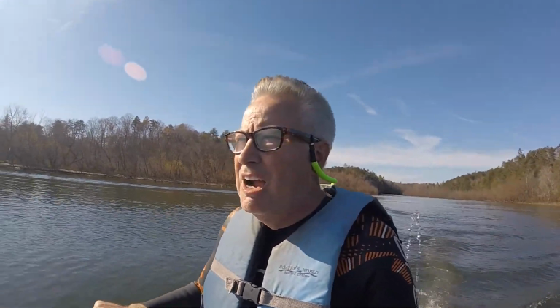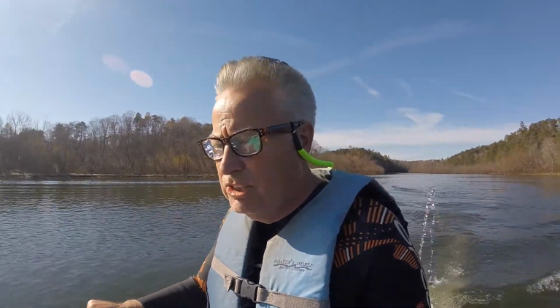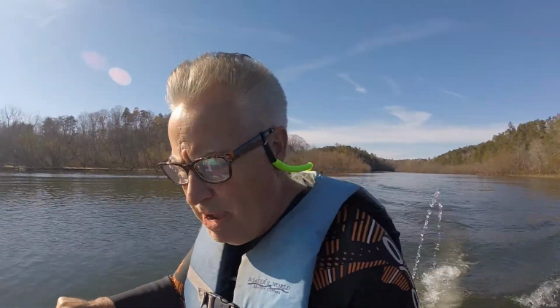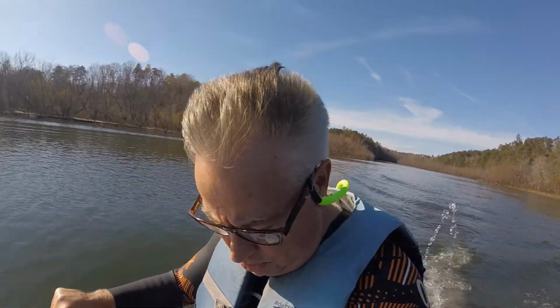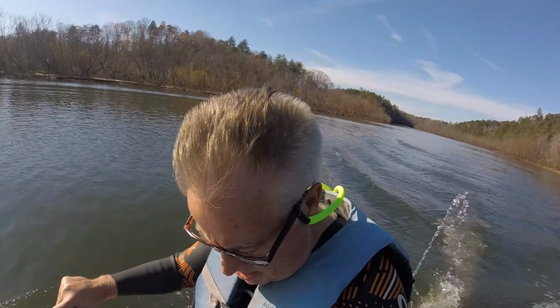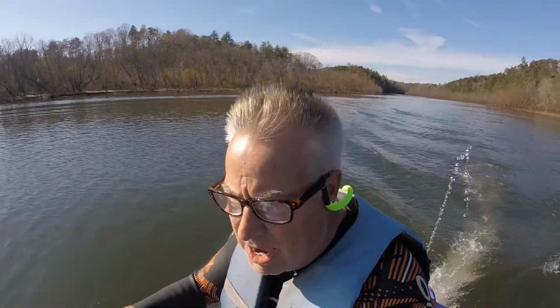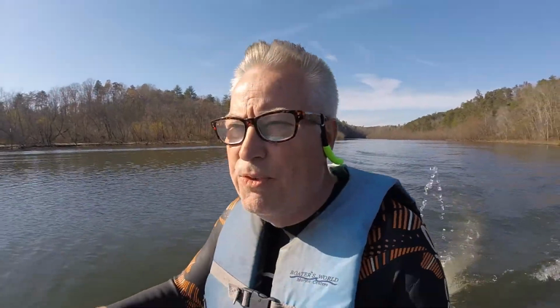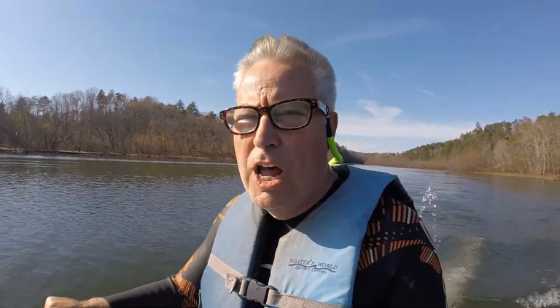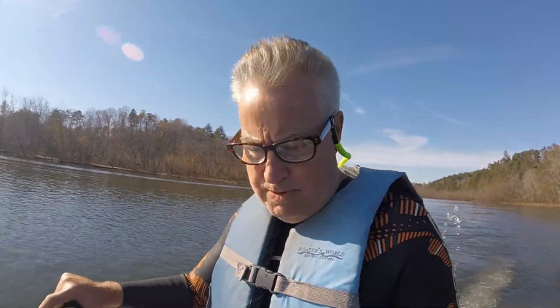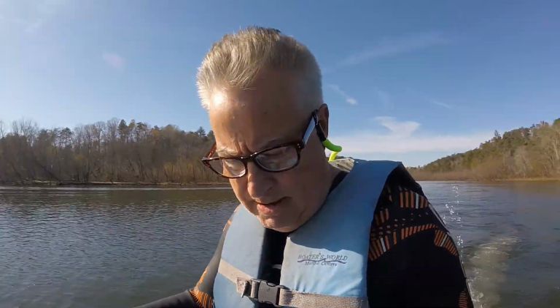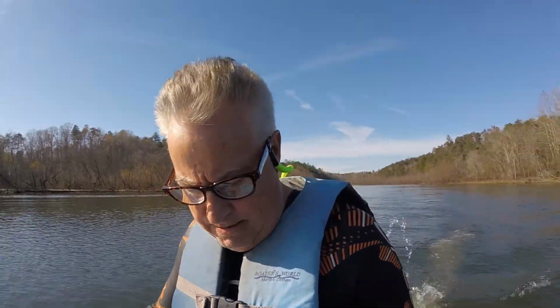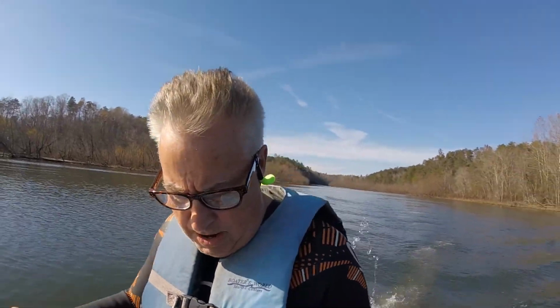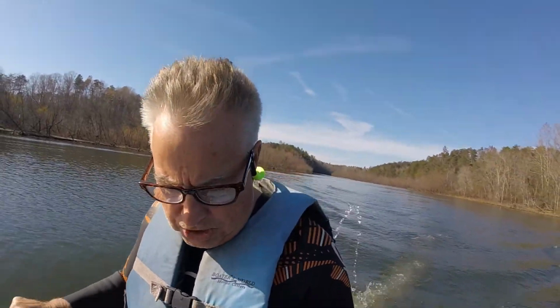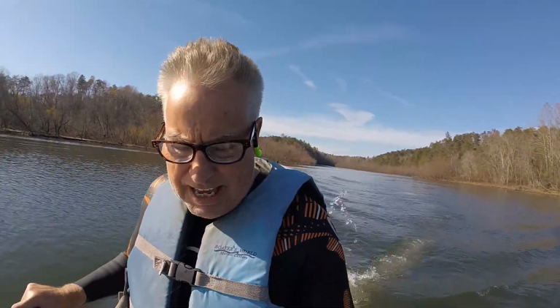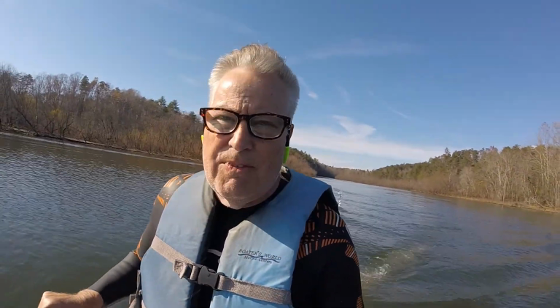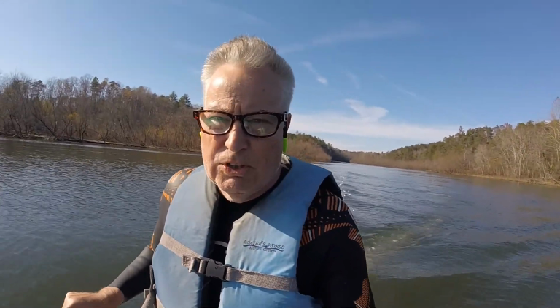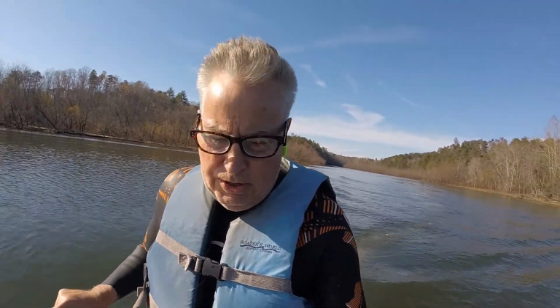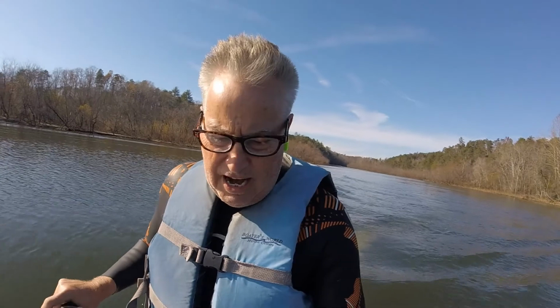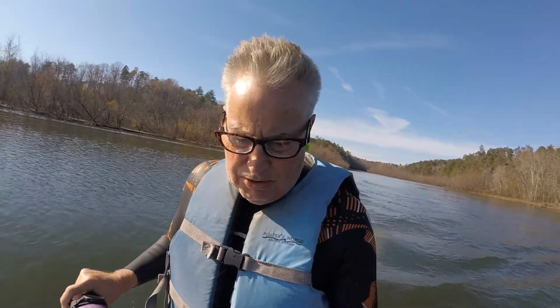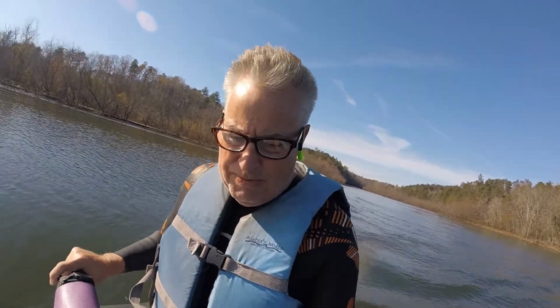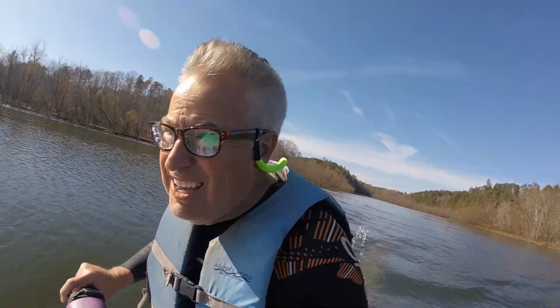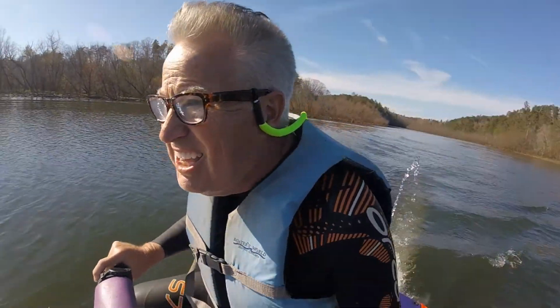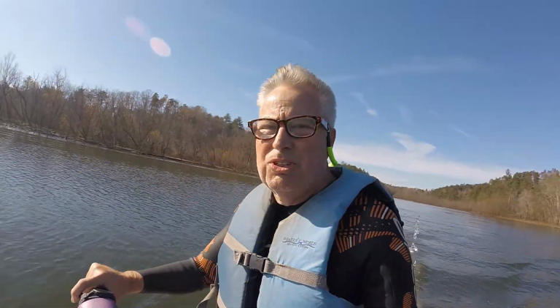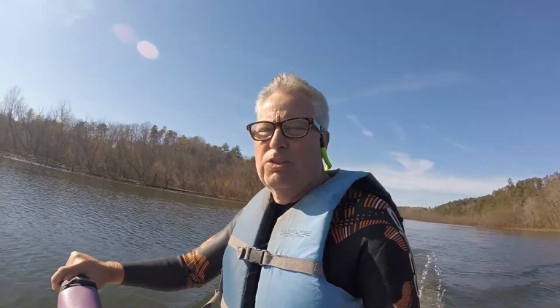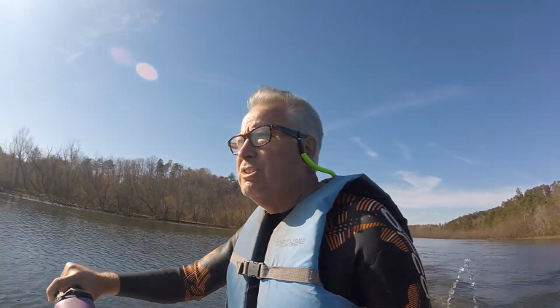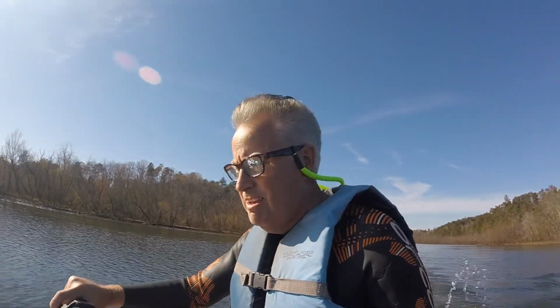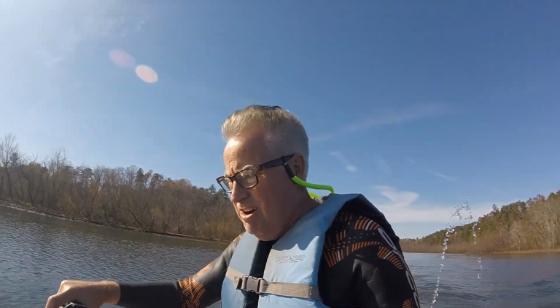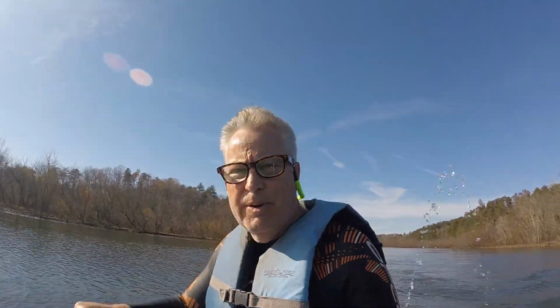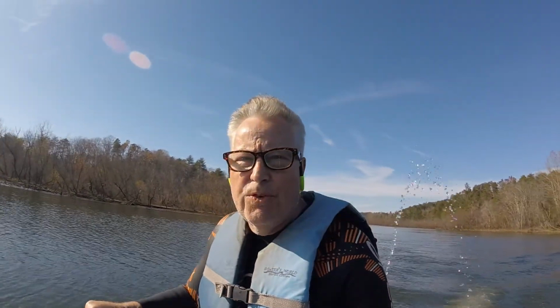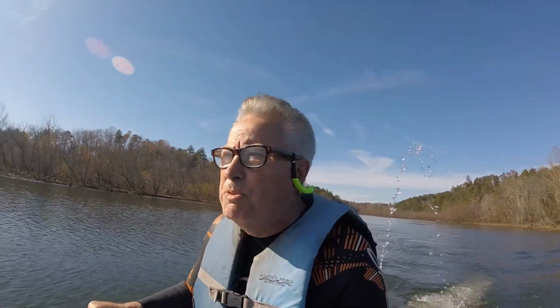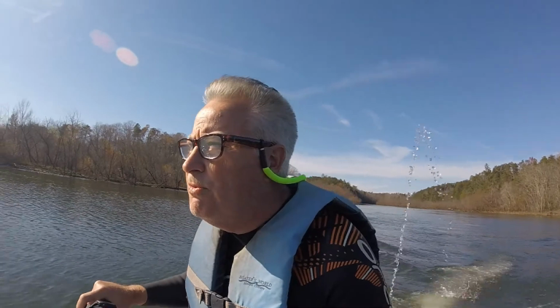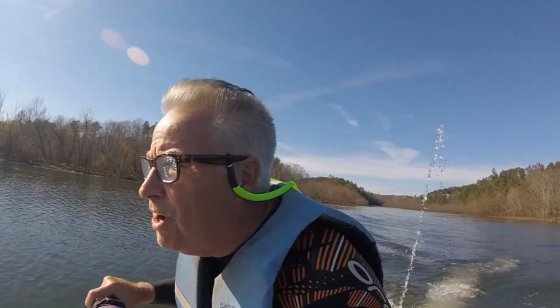All right, so now we have the trim in the full up position. Again, I'm having difficulty holding the camera, so we'll see how this works. All right, here we go. Full up position, and both are off.